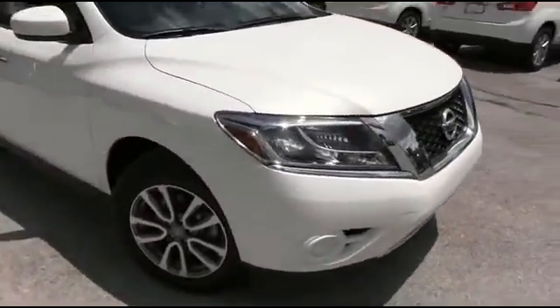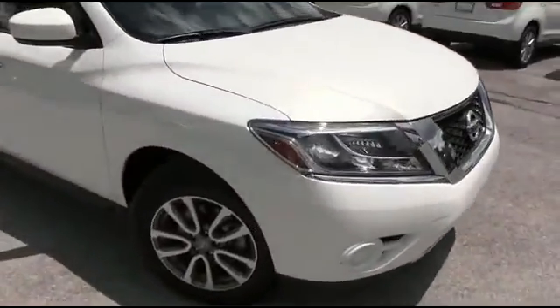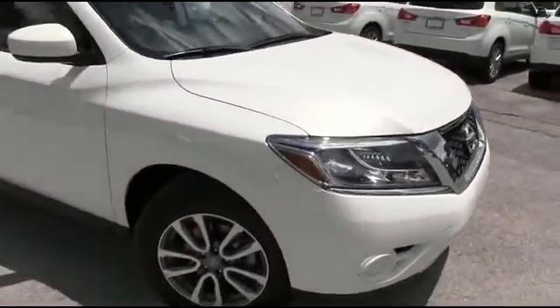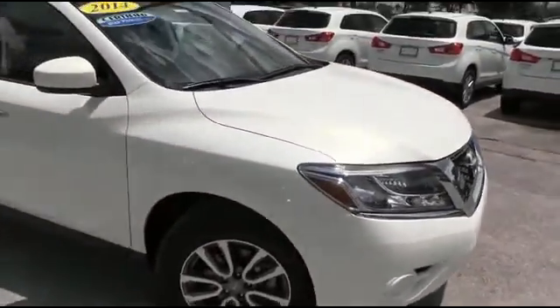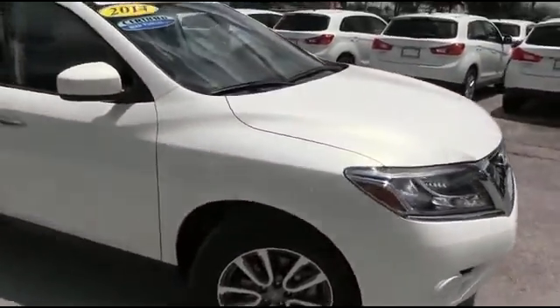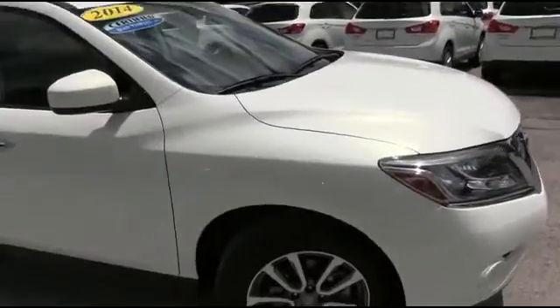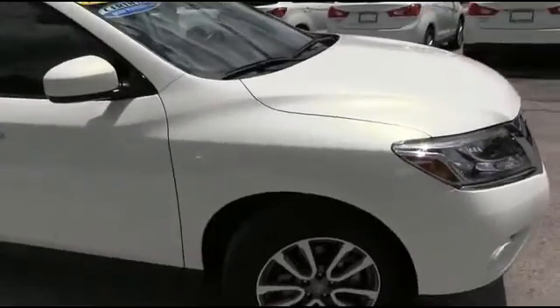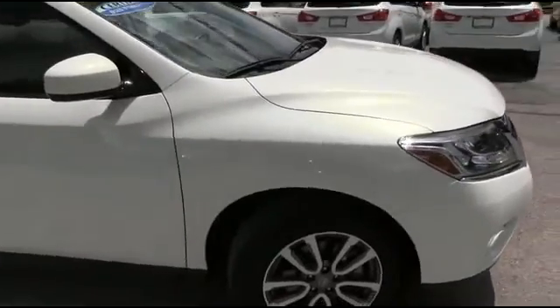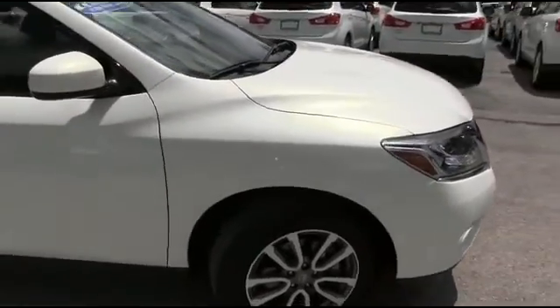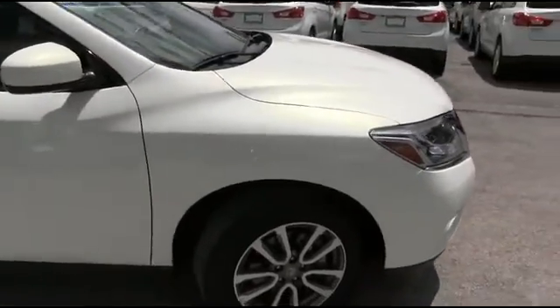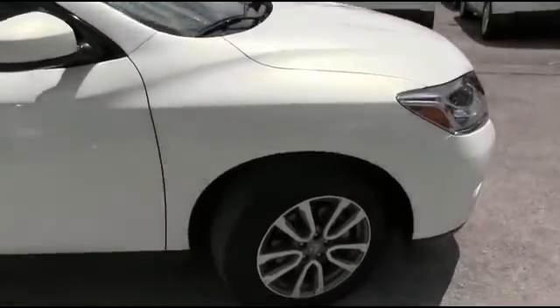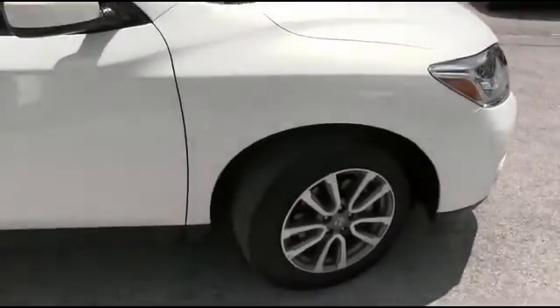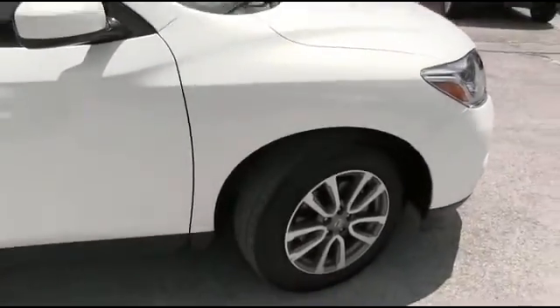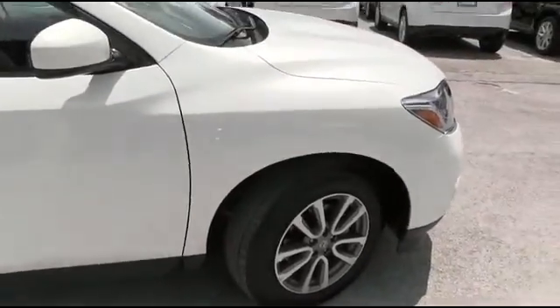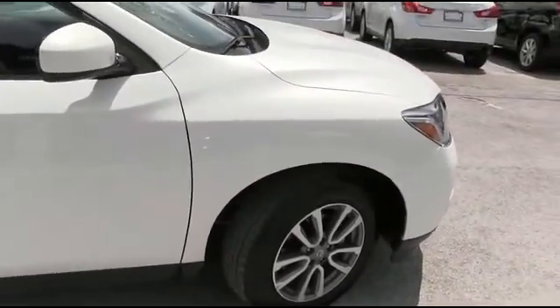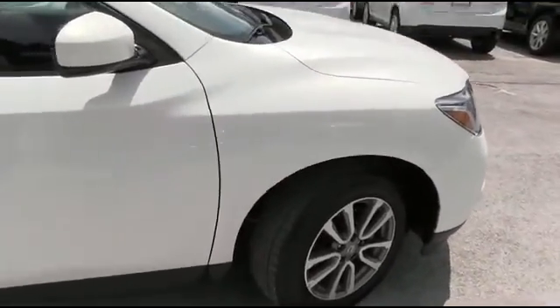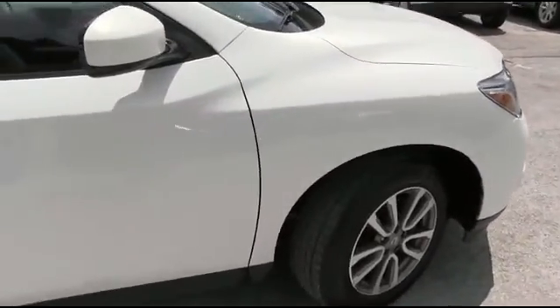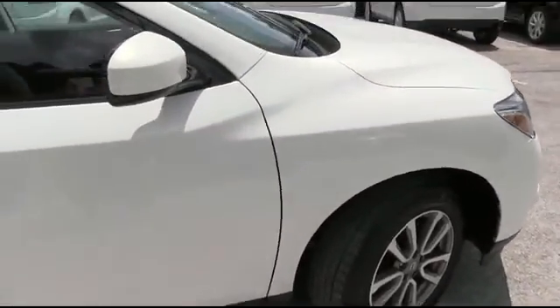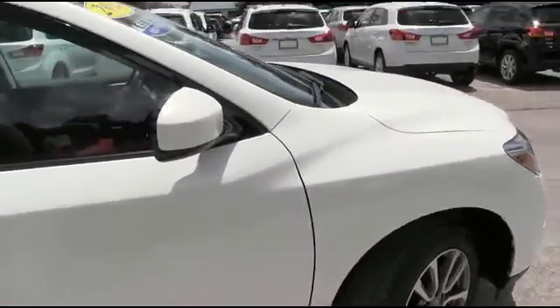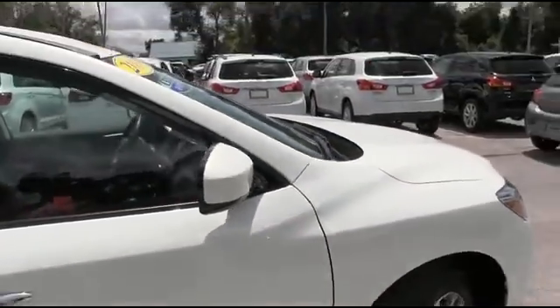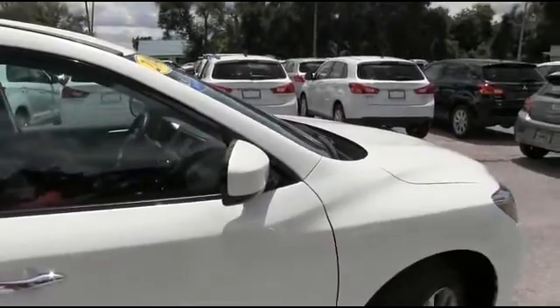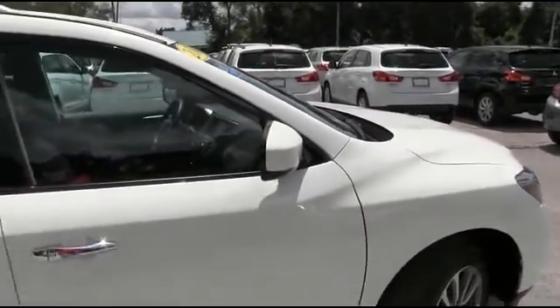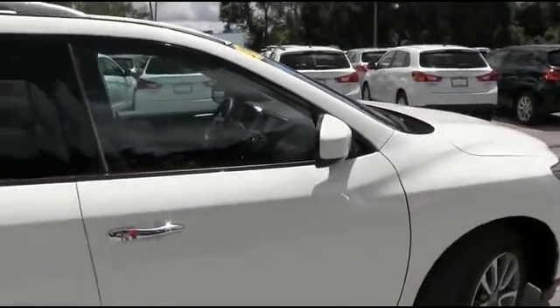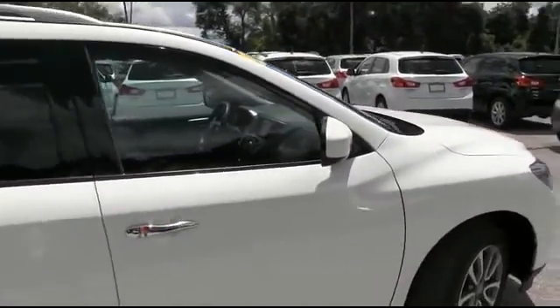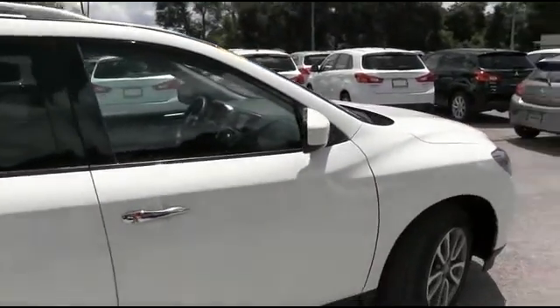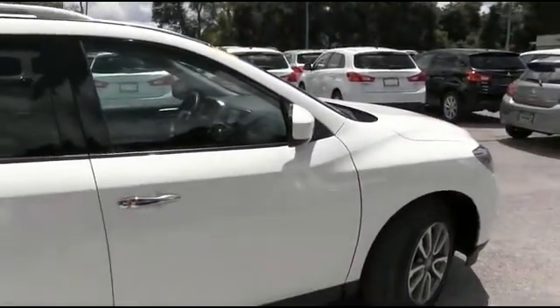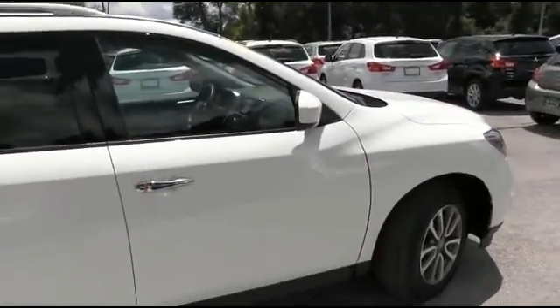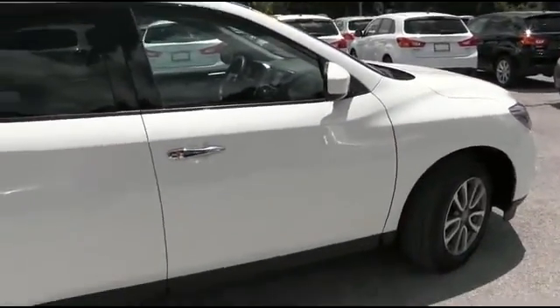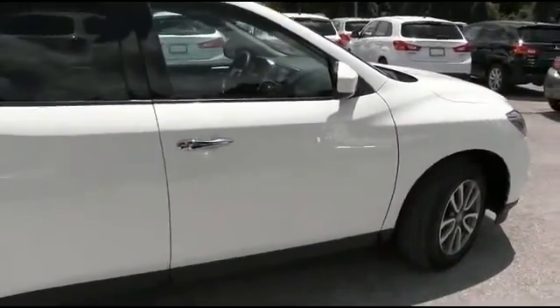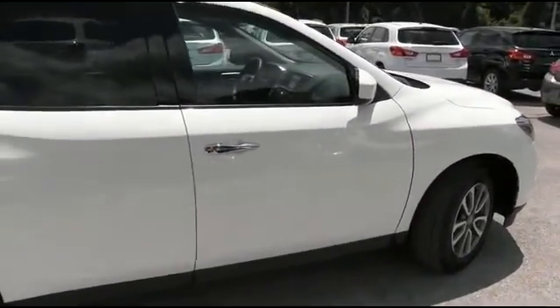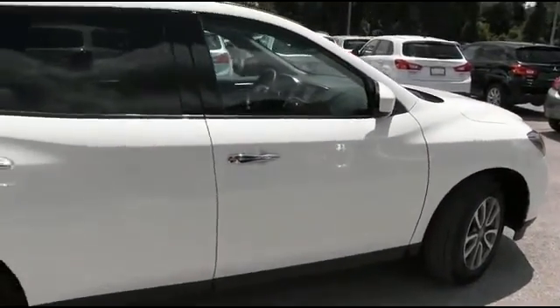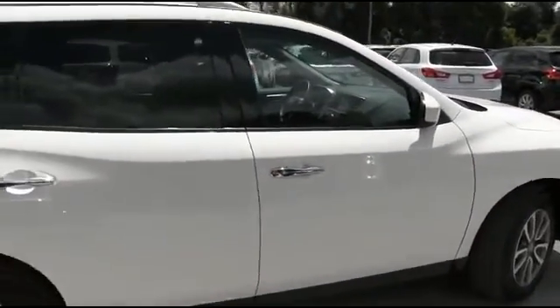Let's get this party started right with this 2014 Nissan Pathfinder SV, four-door SUV, front-wheel drive, V6 3.5 liter, automatic with only 29,000 miles.